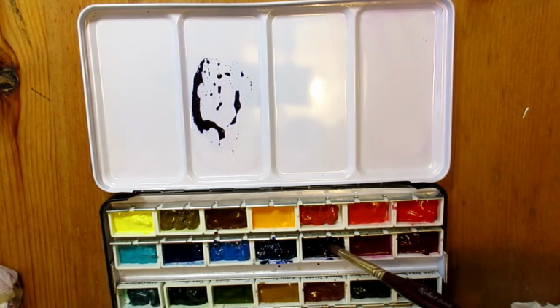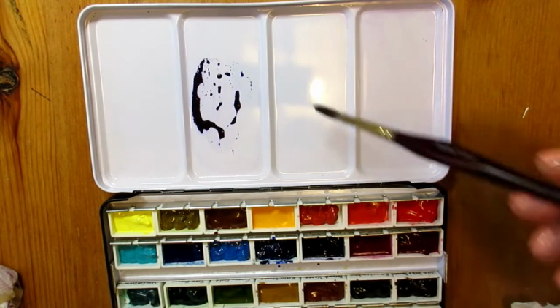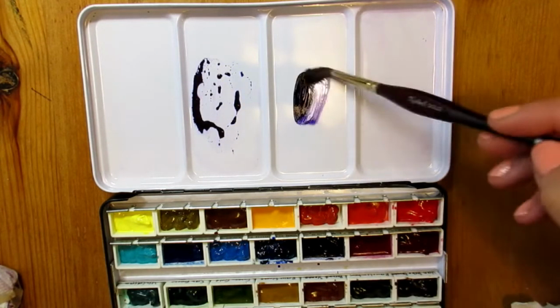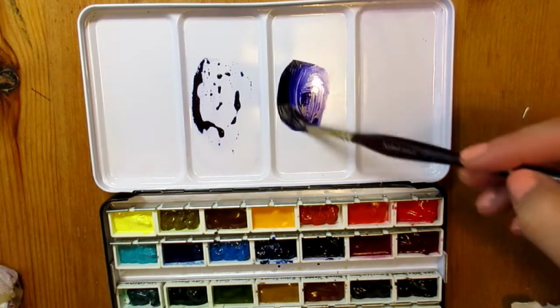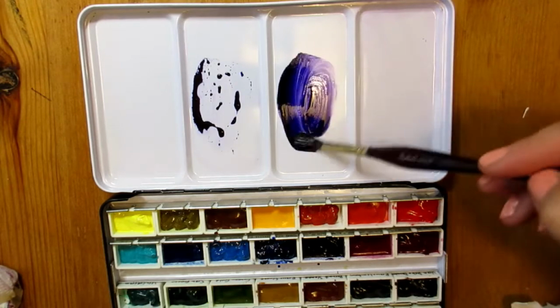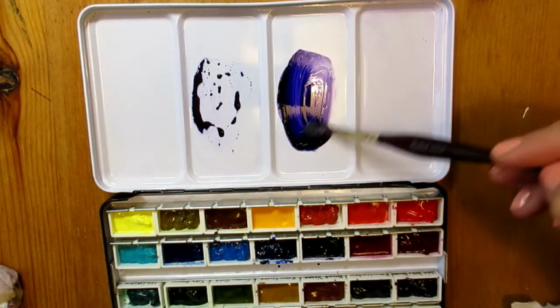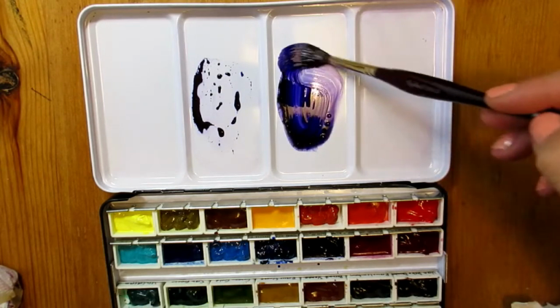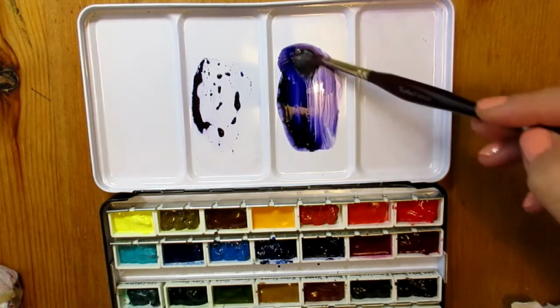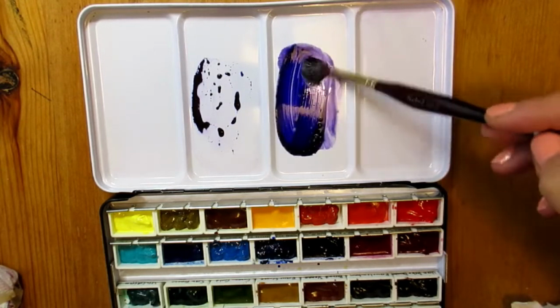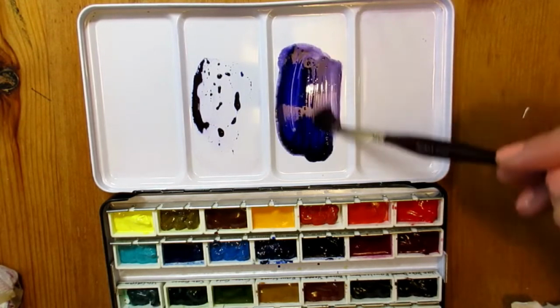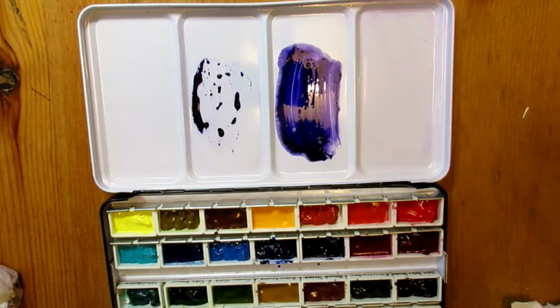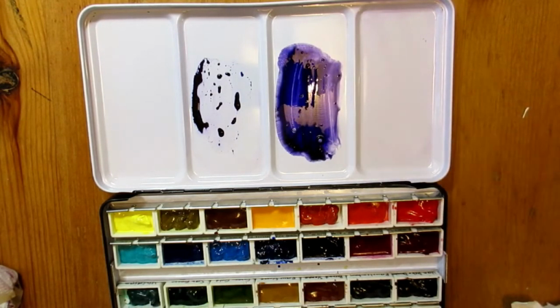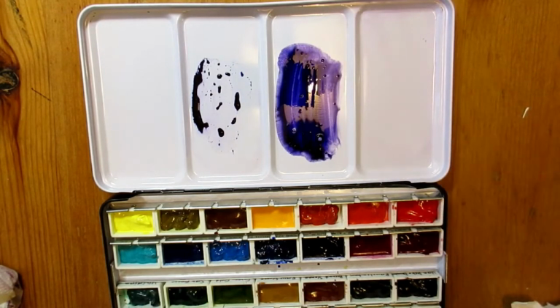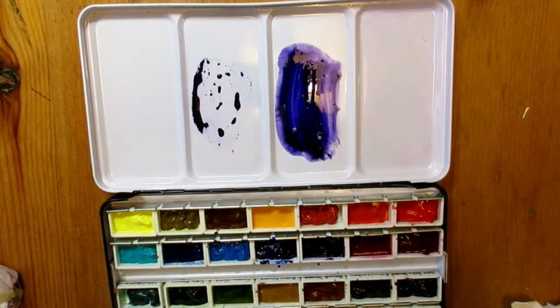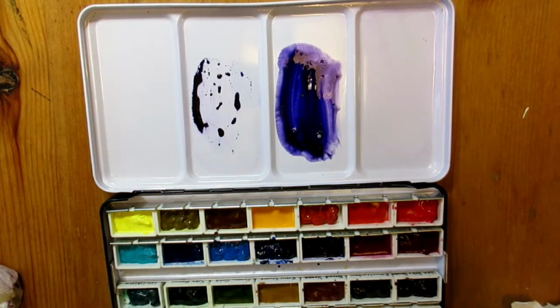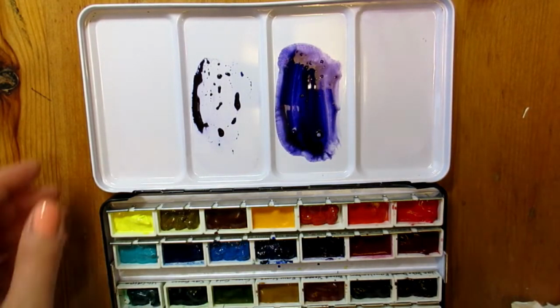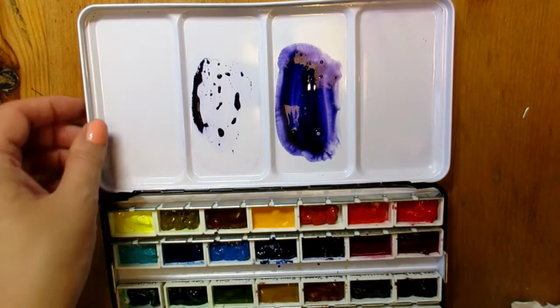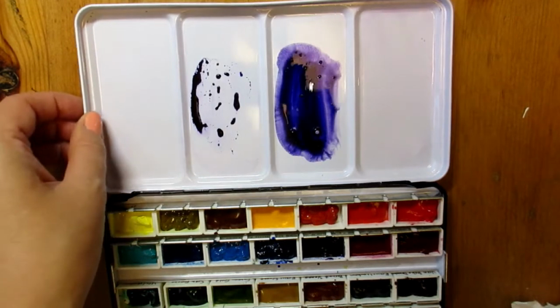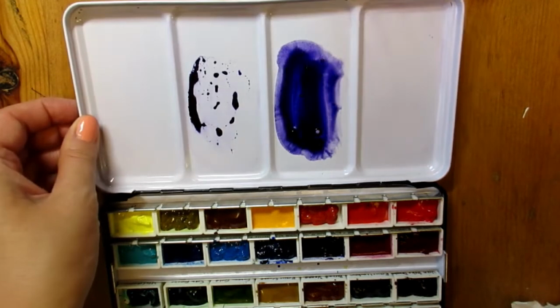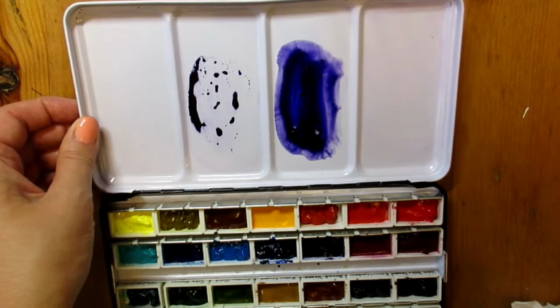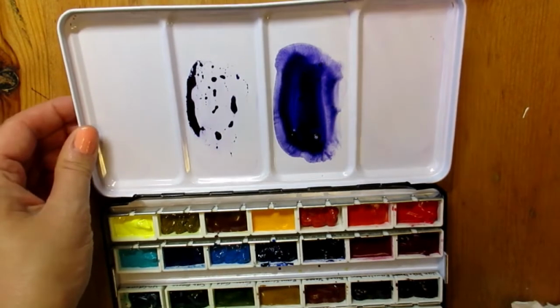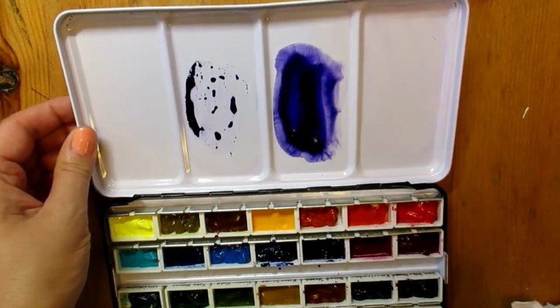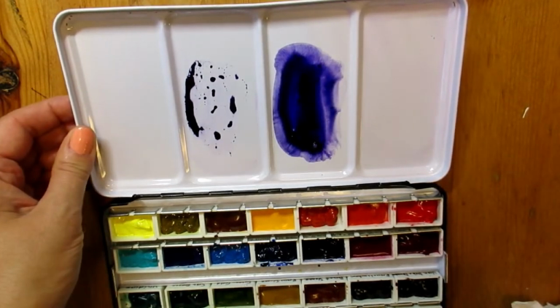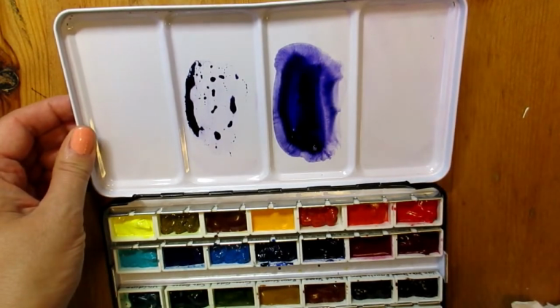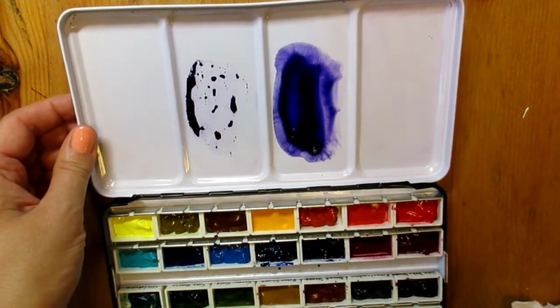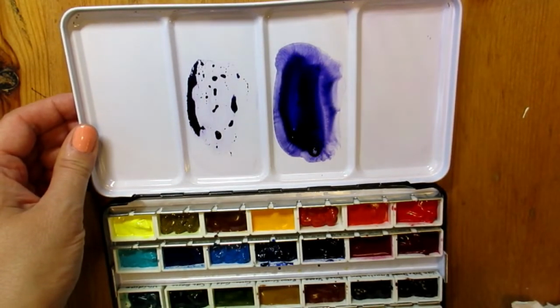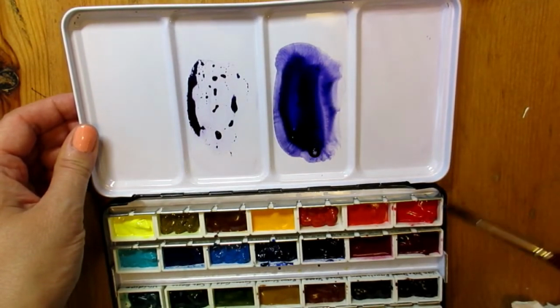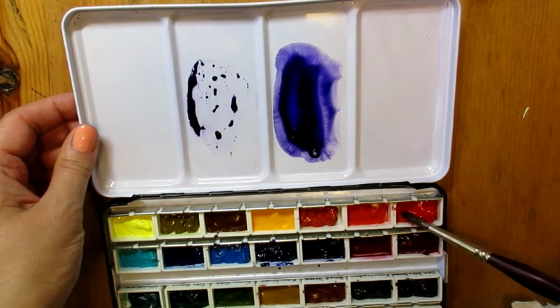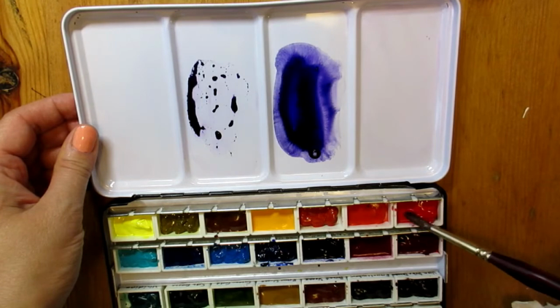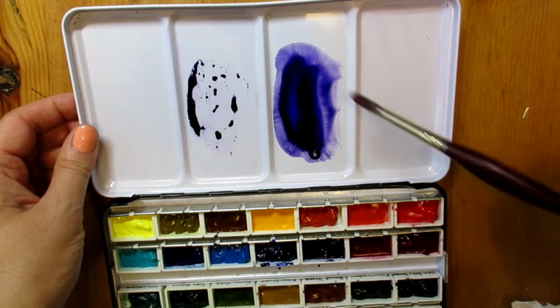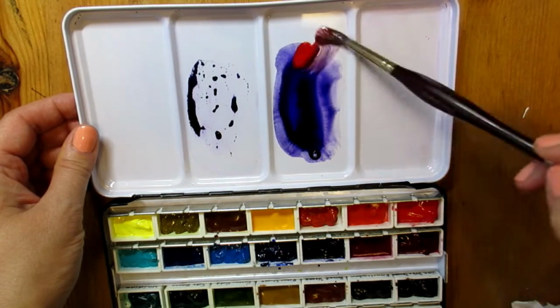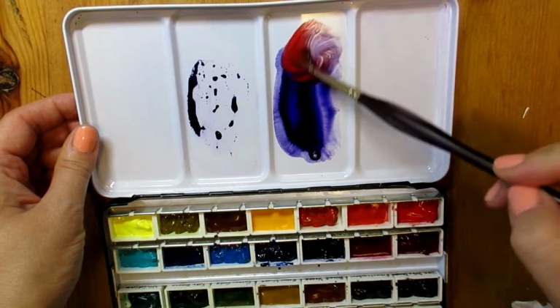After removing the cleaner with a wet paper towel I'm going for a second round of testing, and you can see on the left the effect is still the same. However on the right the paint spreads very well and most importantly stays that way.